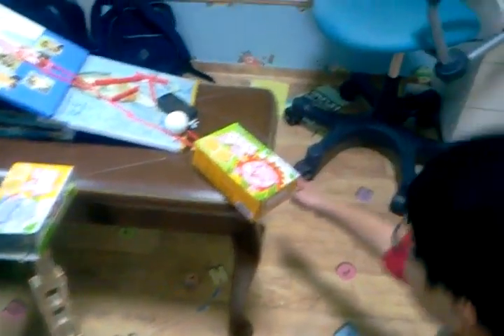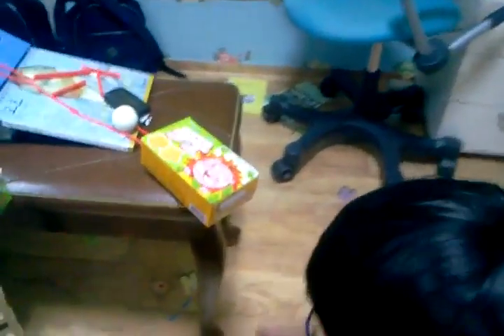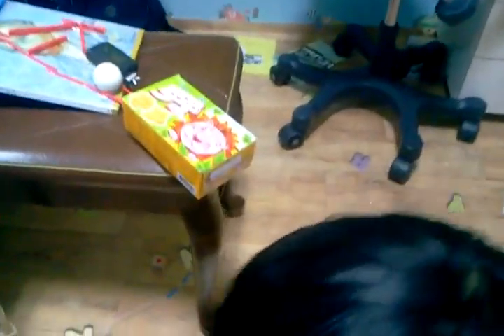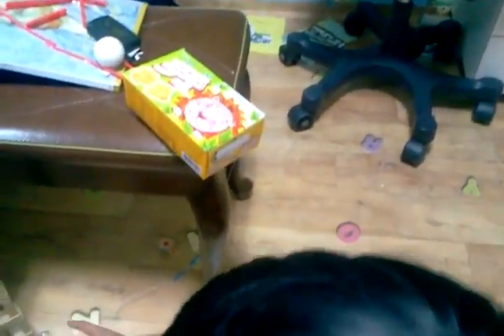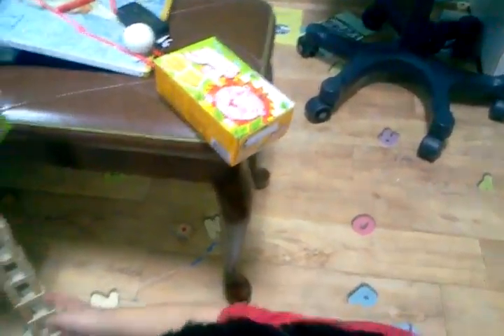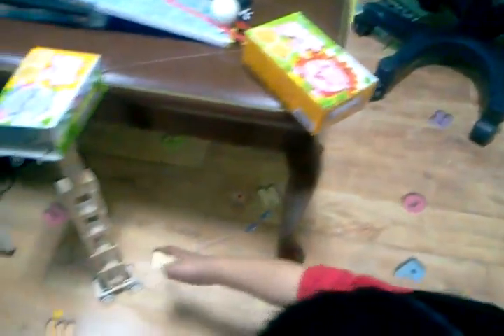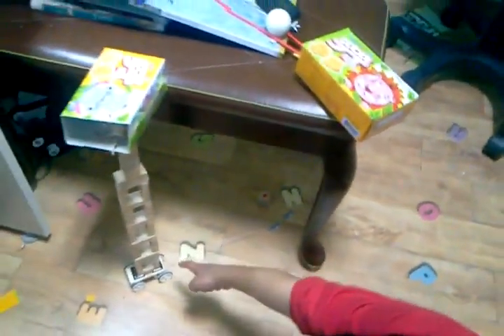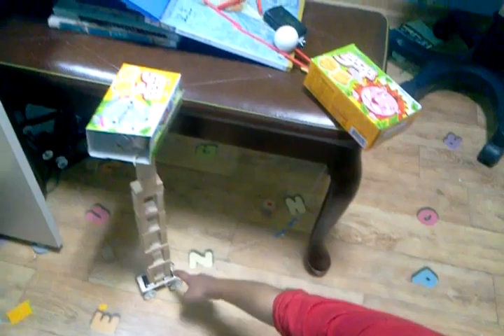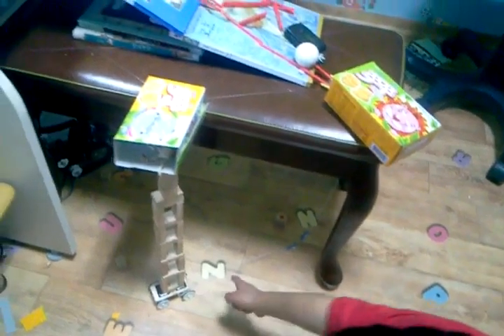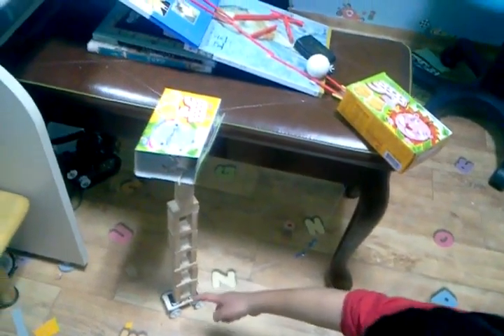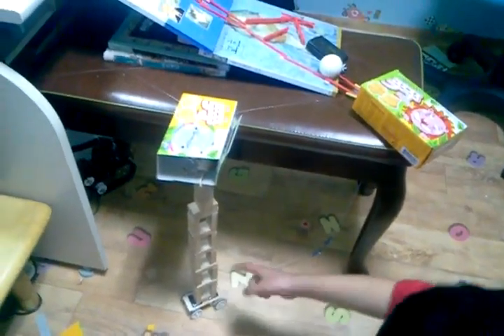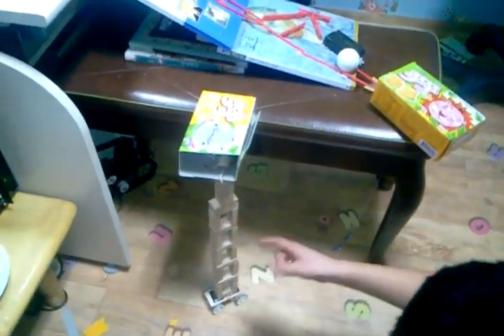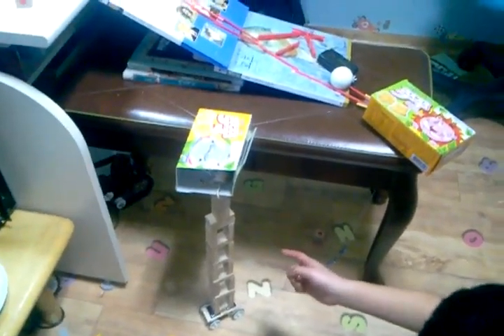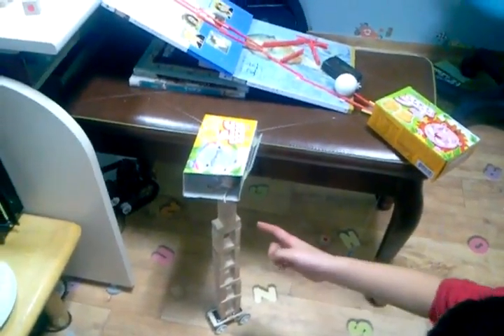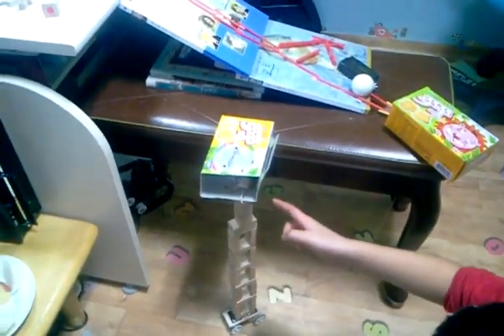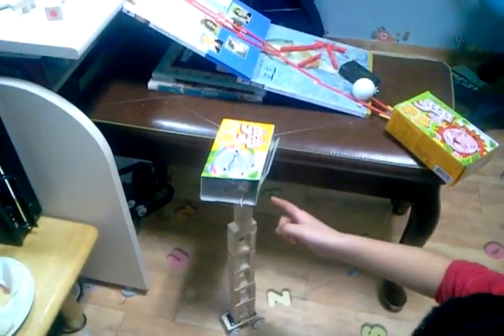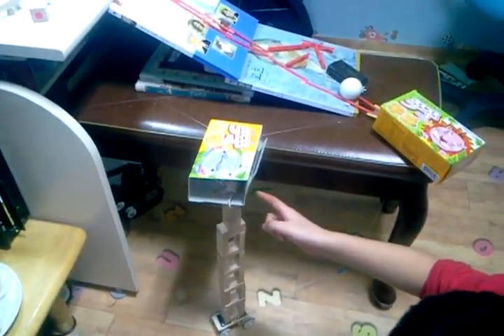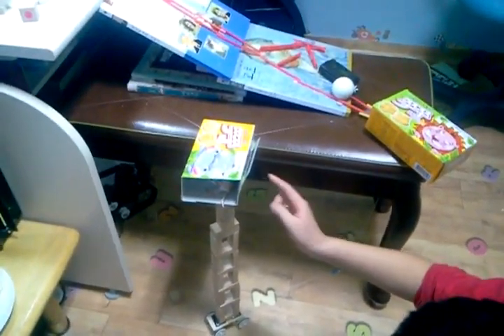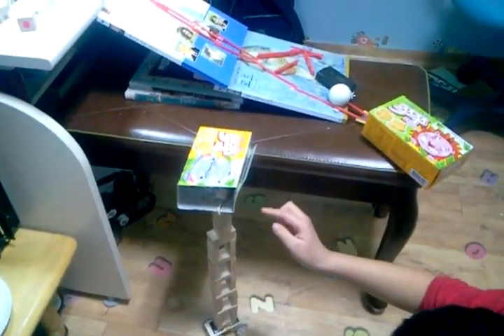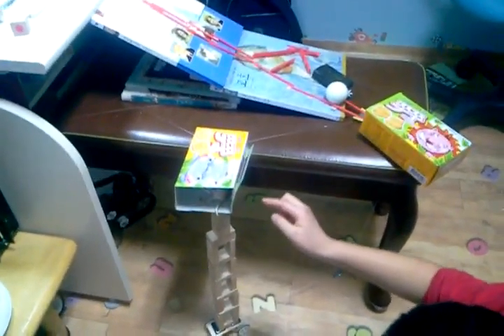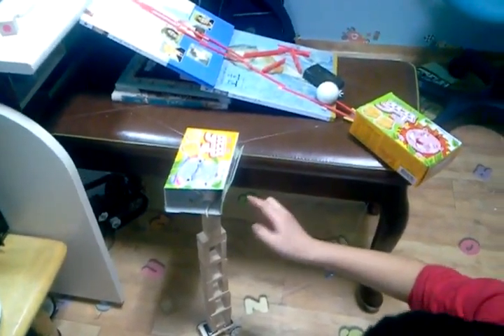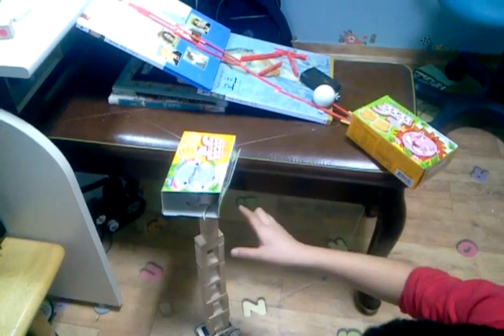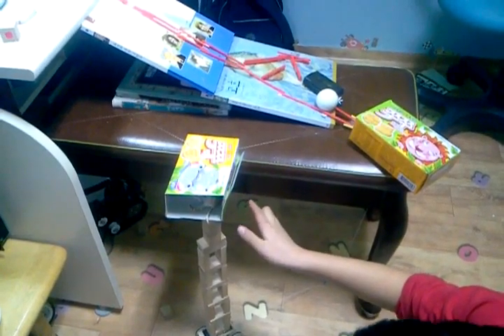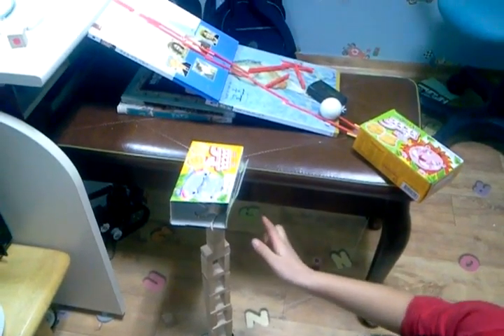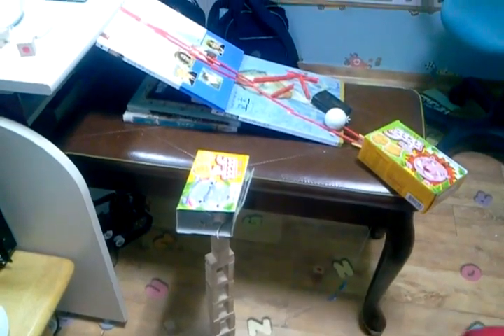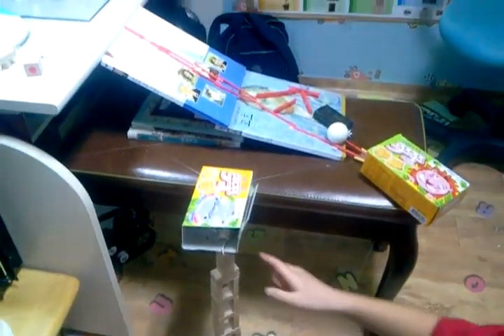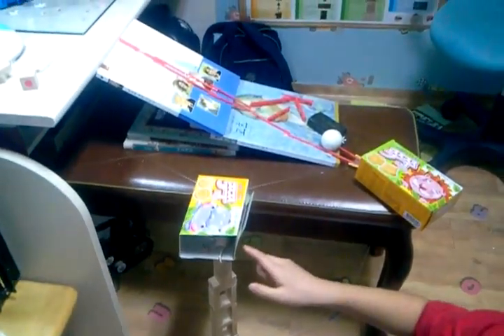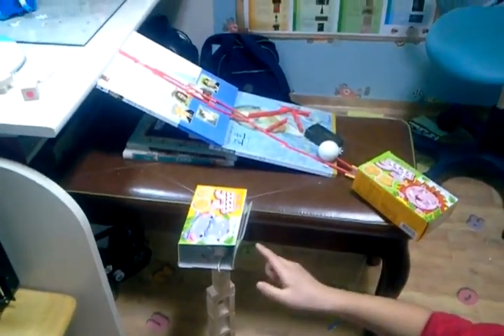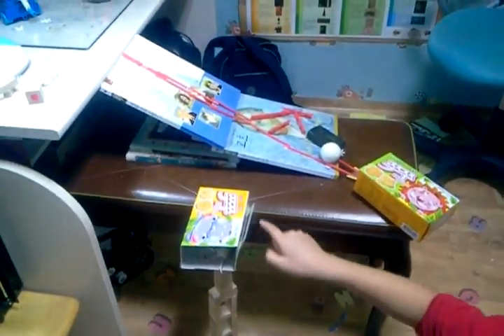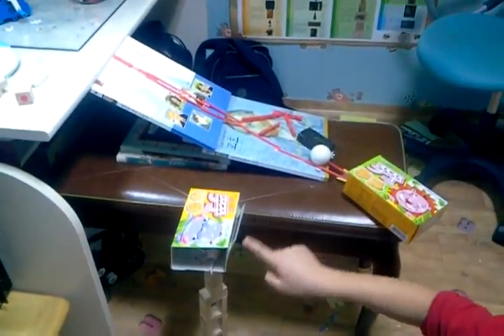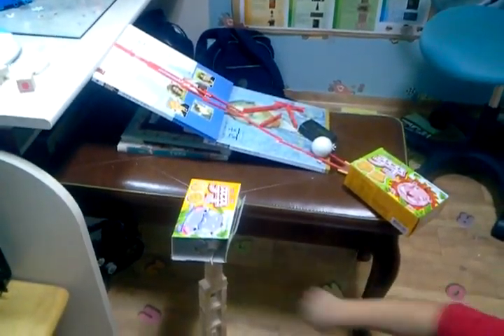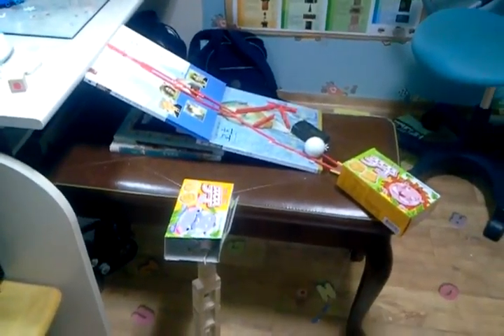I will pull the string and pull this. Take it out. The tower will fall down, and this will spill the contents.